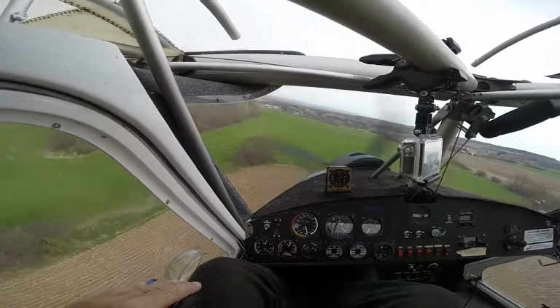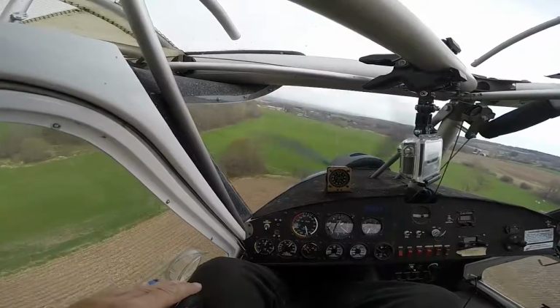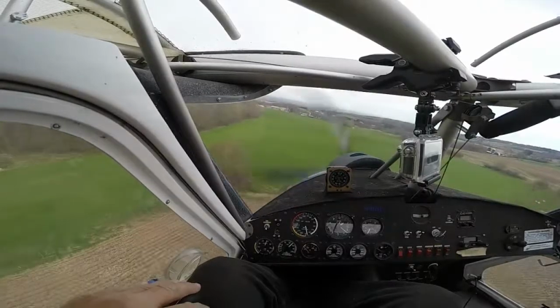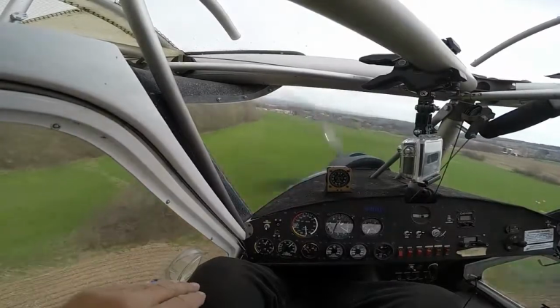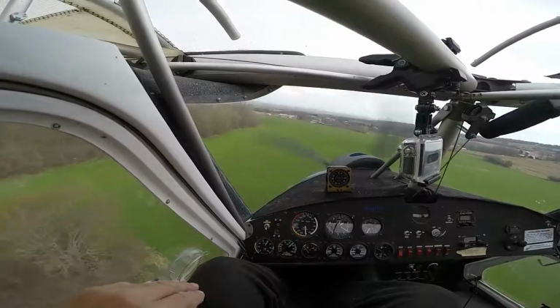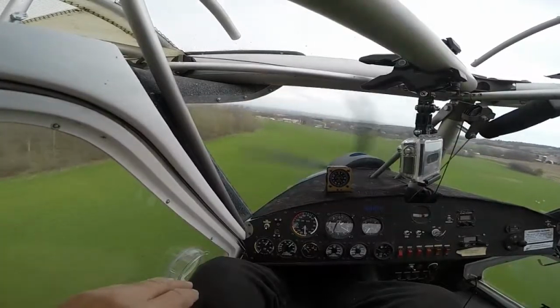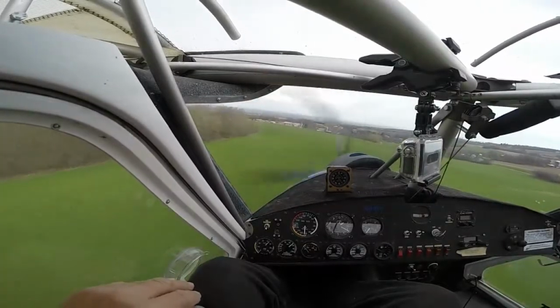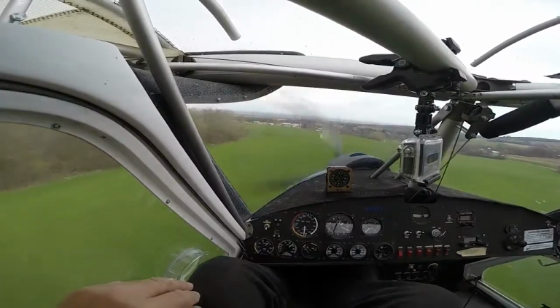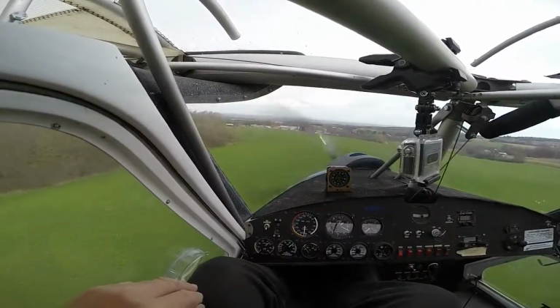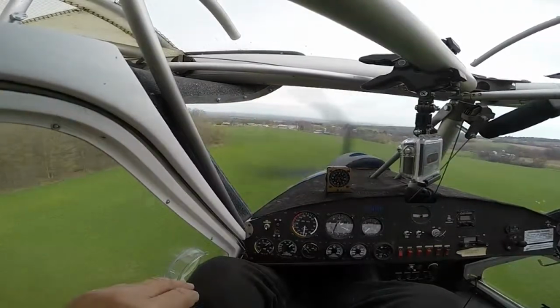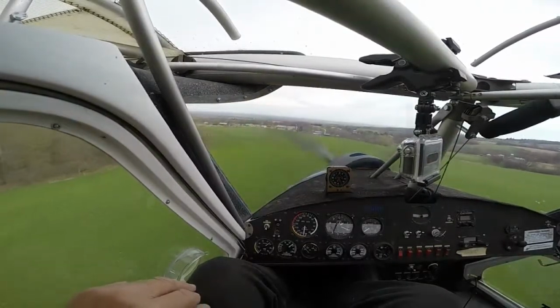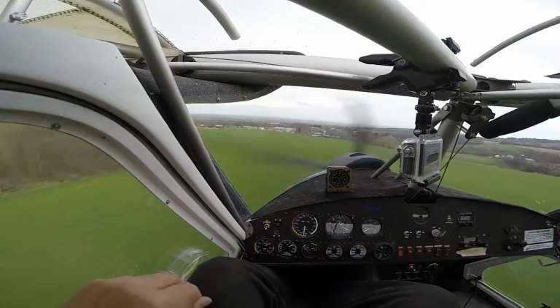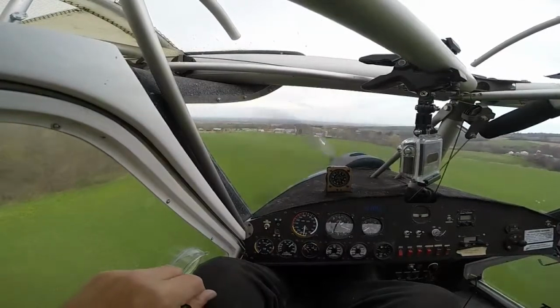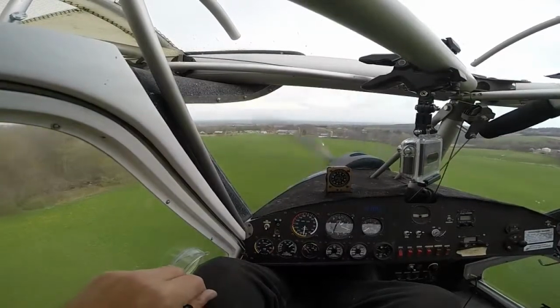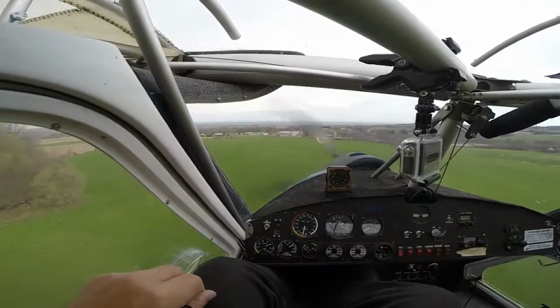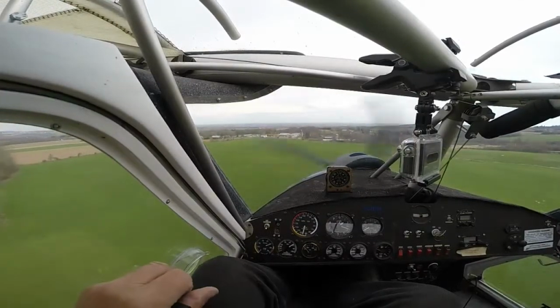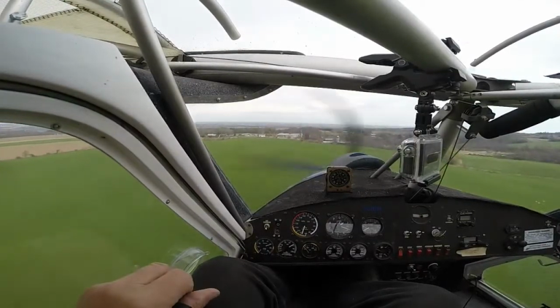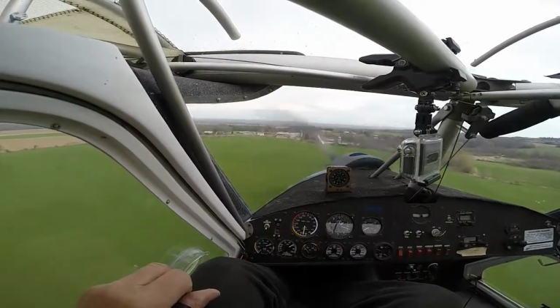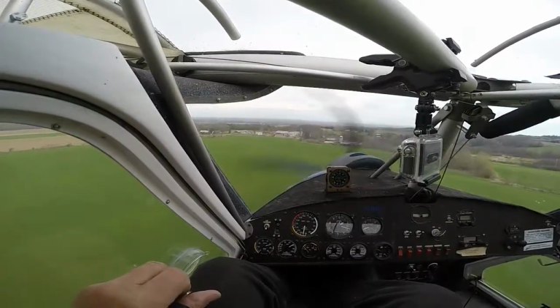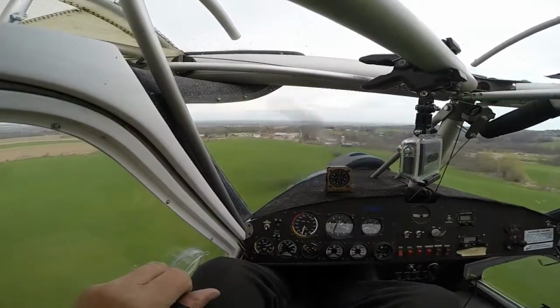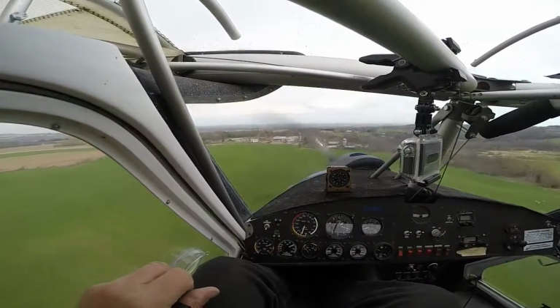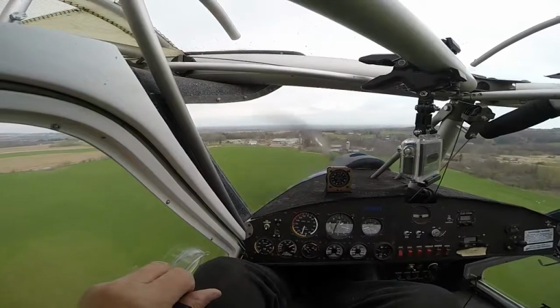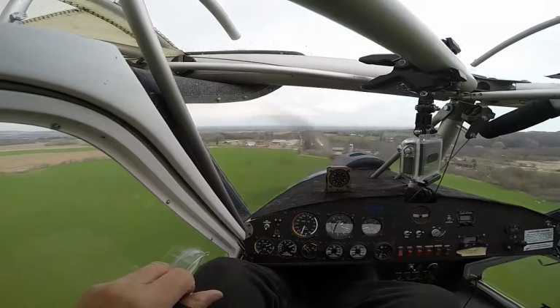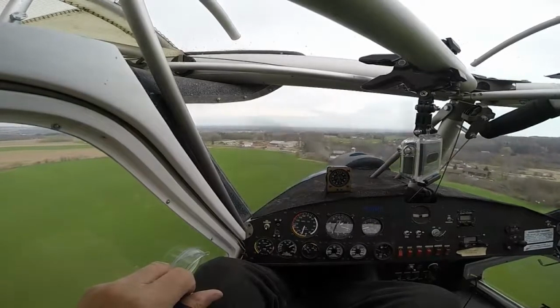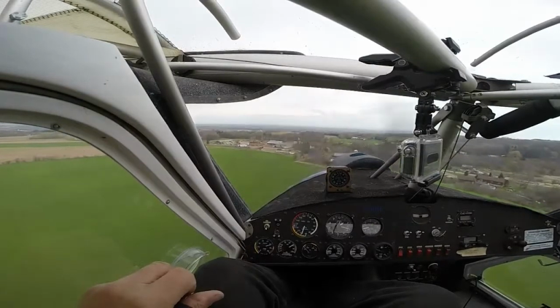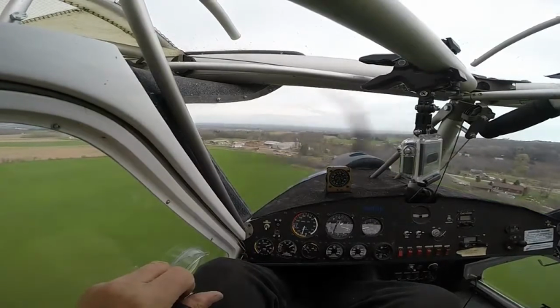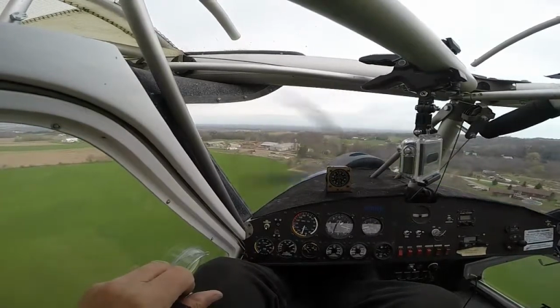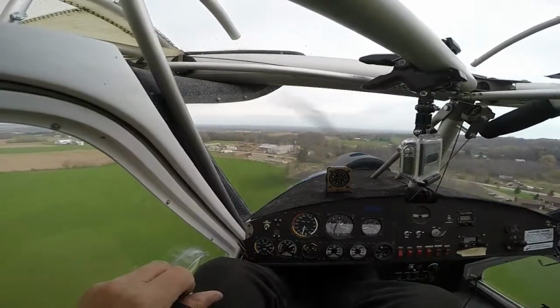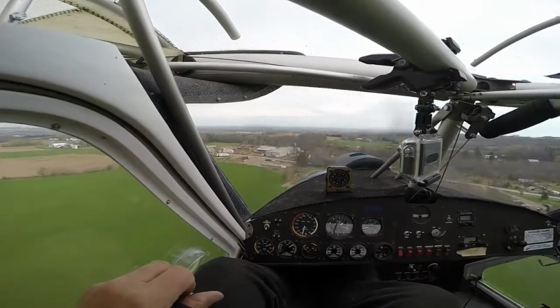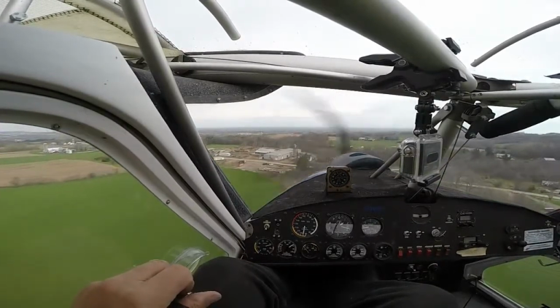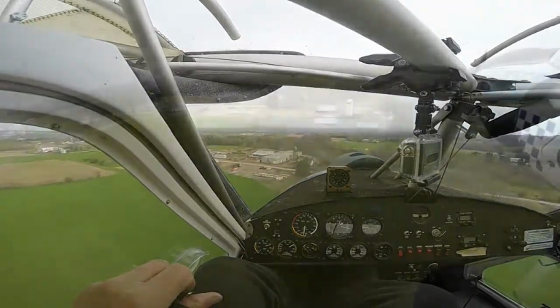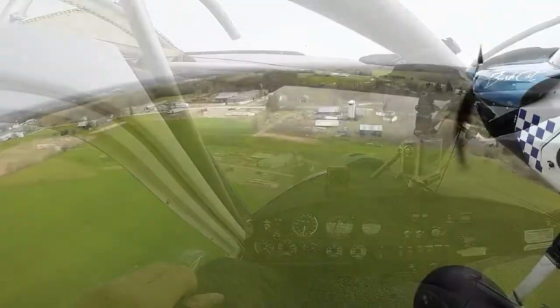Circled around and dropped her down in this field here to get a look at that. I could probably land there pretty easy. Grass is coming up now, so maybe I'll wait until they get it harvested.